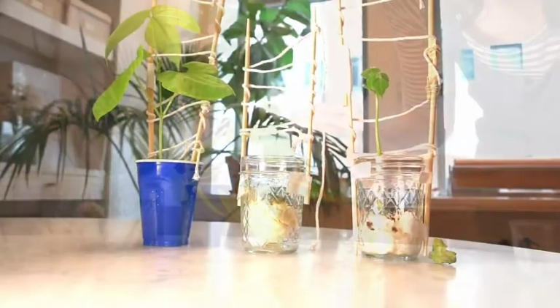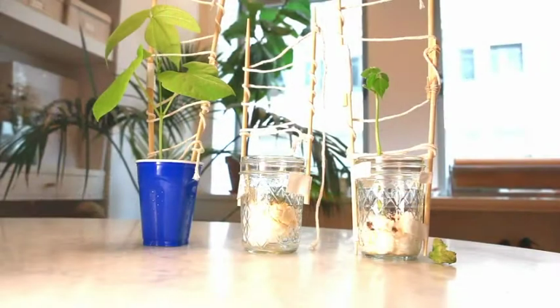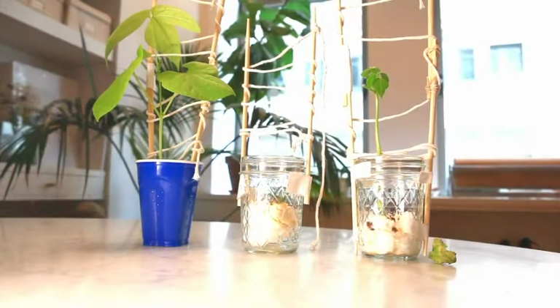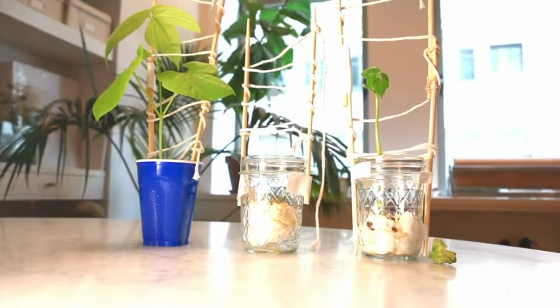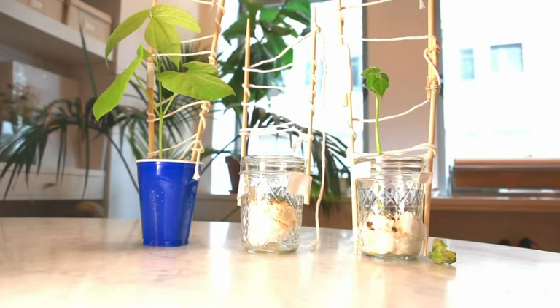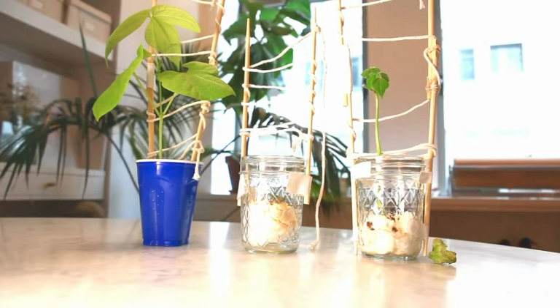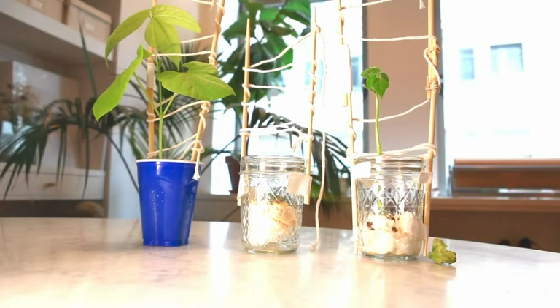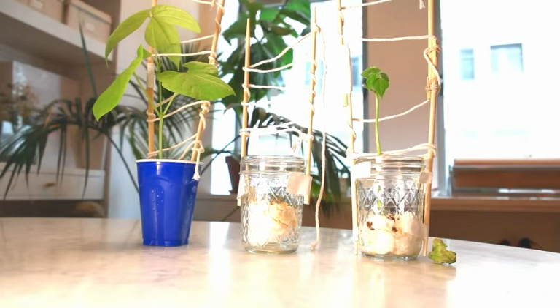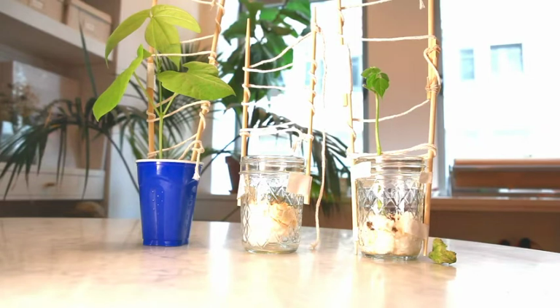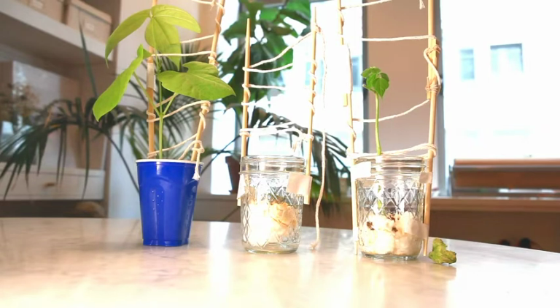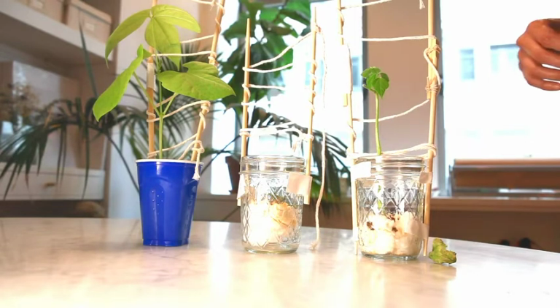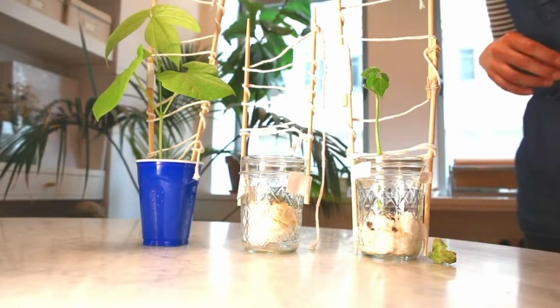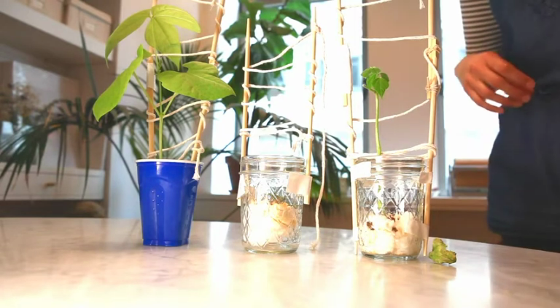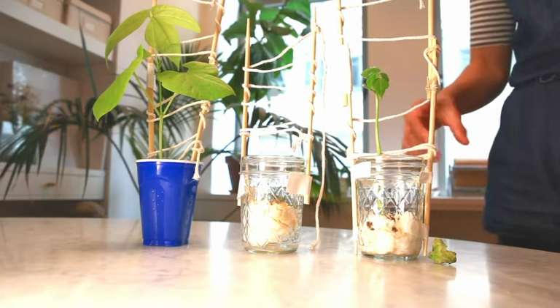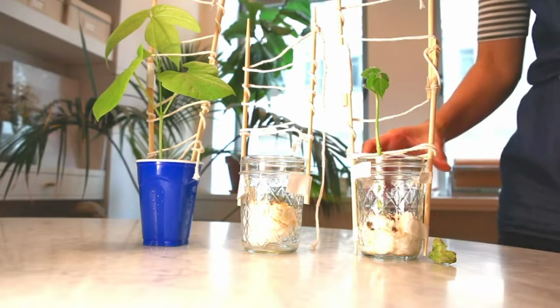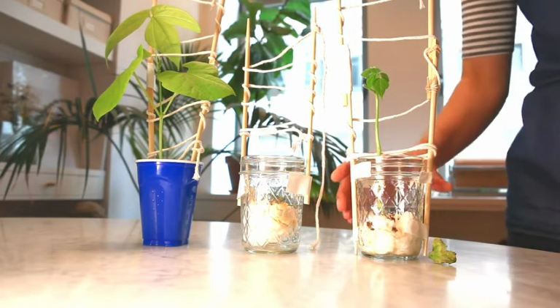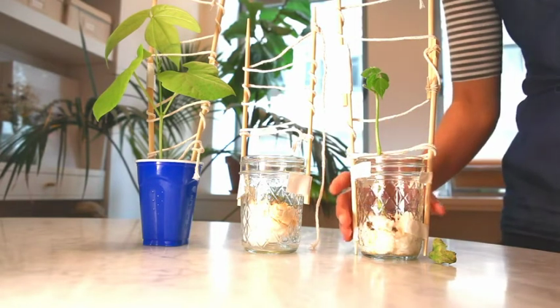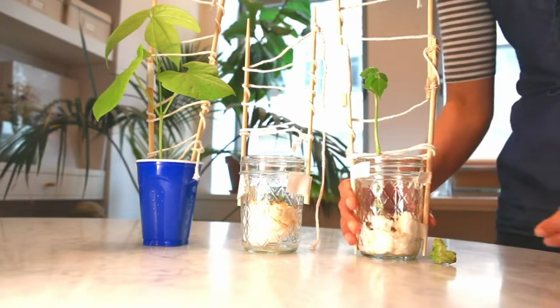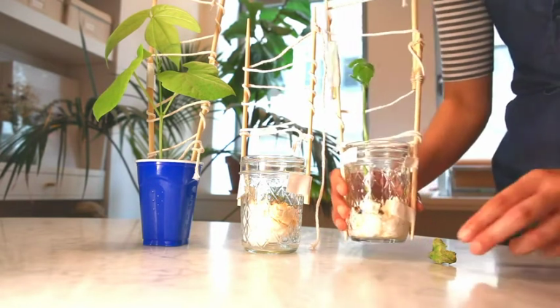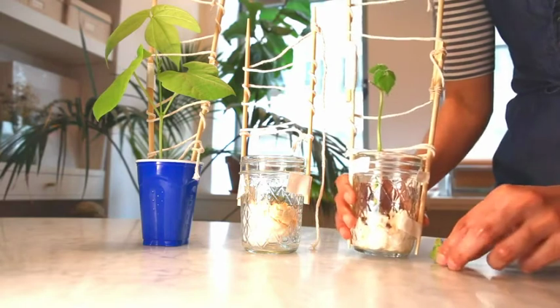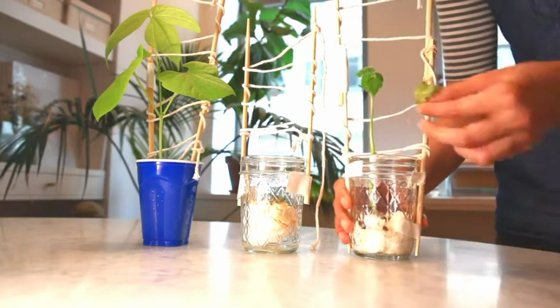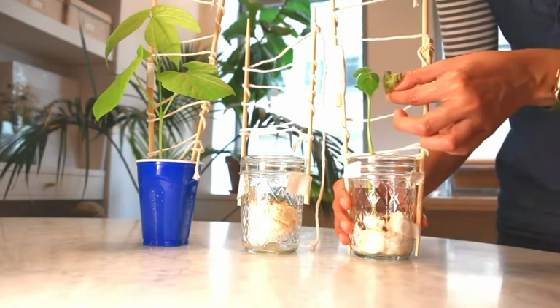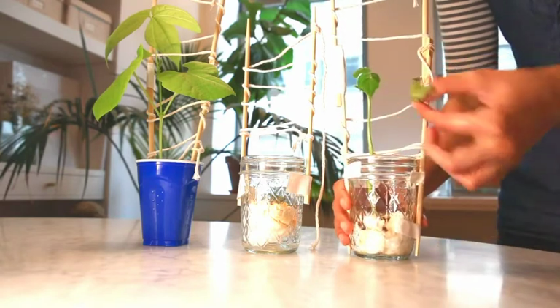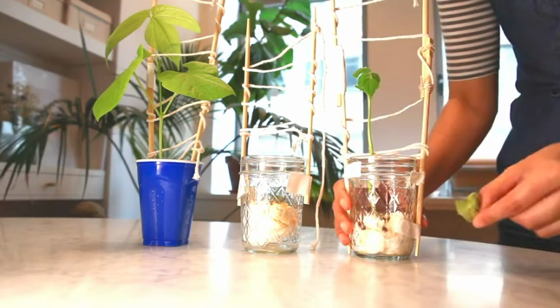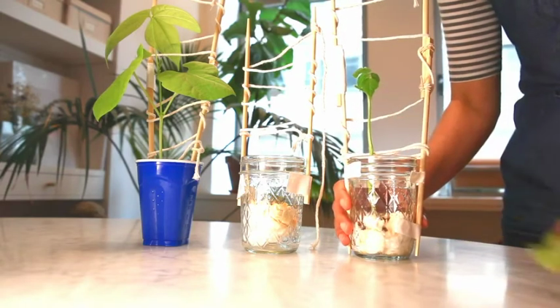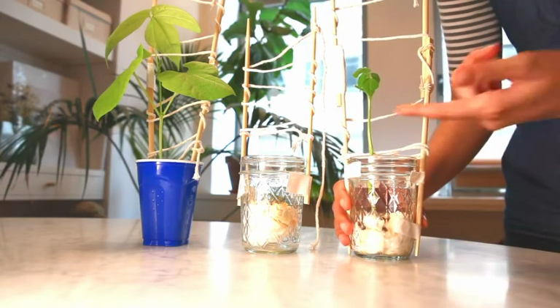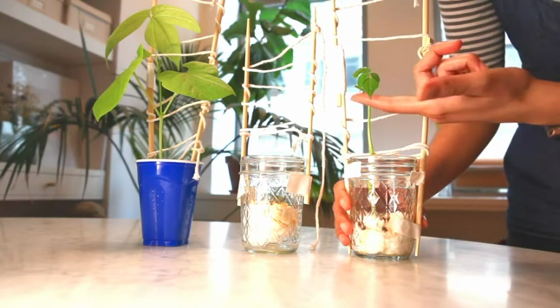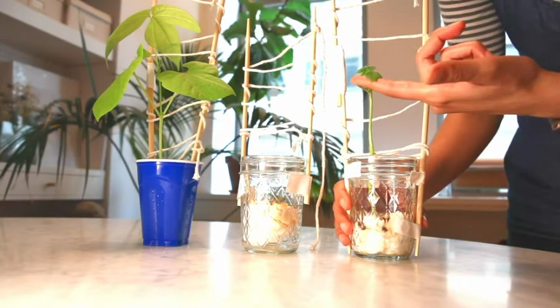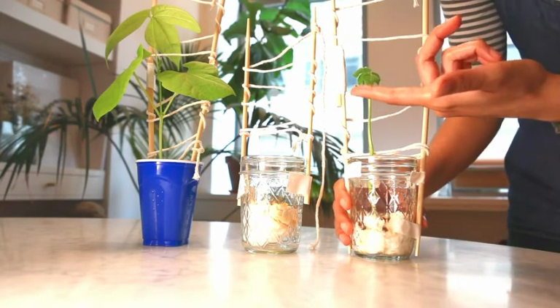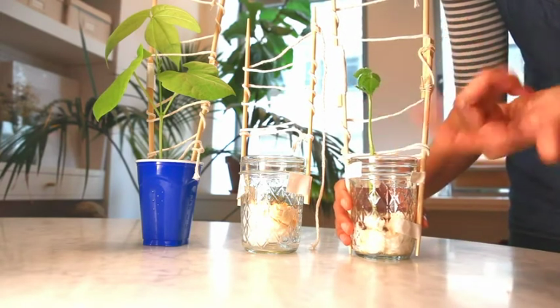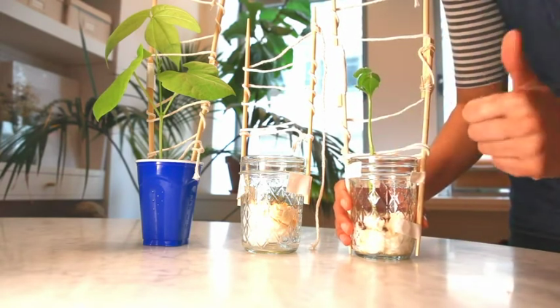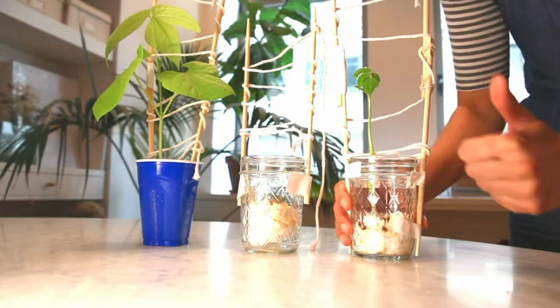All right, let's check in on our plants in week two. First up, we have the bush bean that we planted in cotton. This is the one whose first true leaves fell off, but the new growth is looking great.